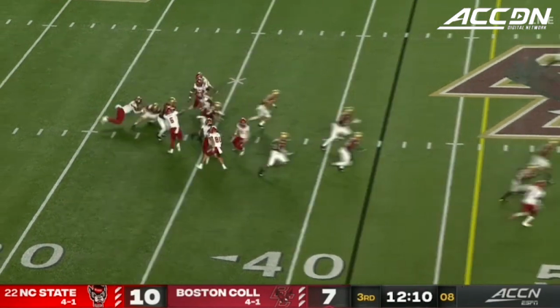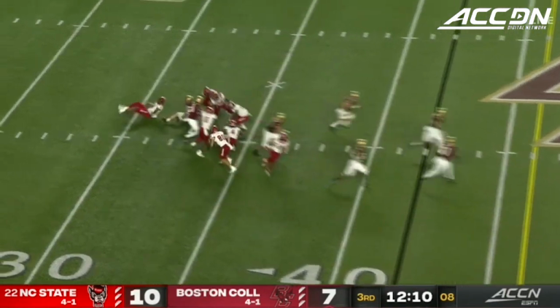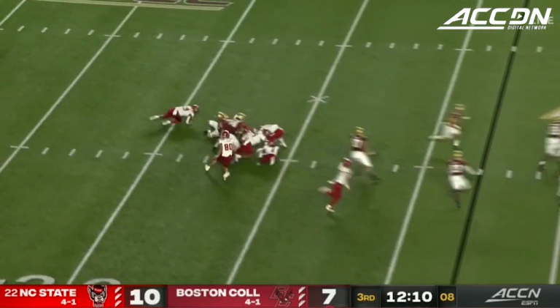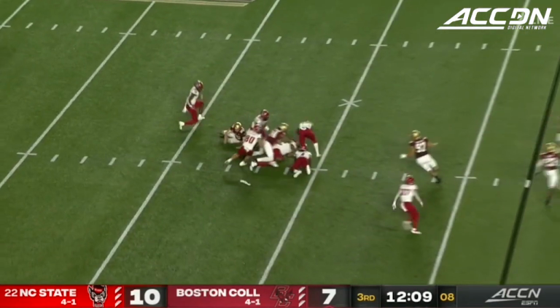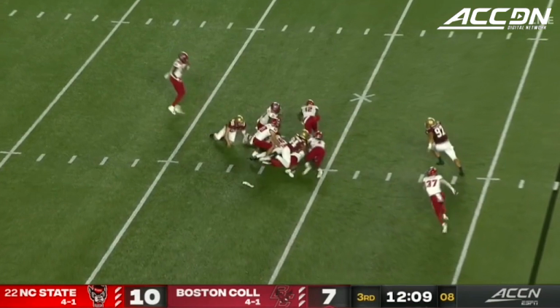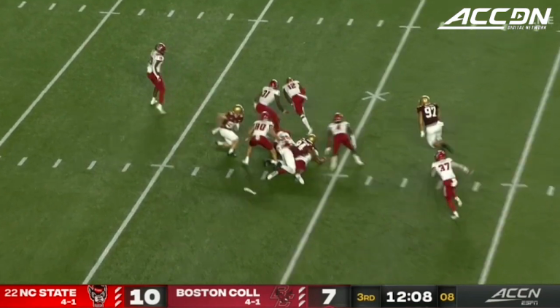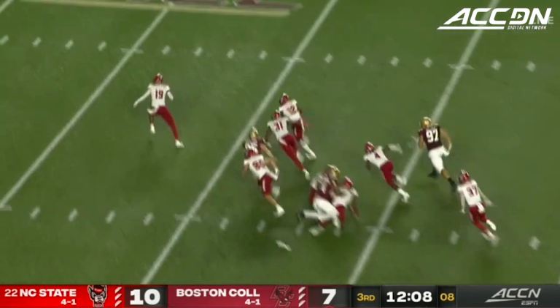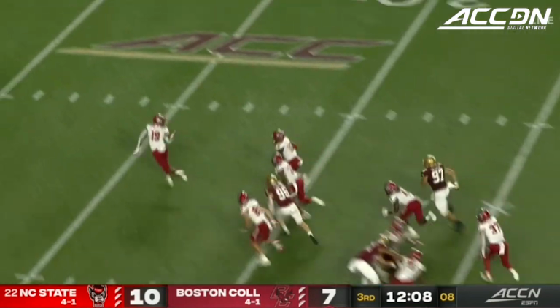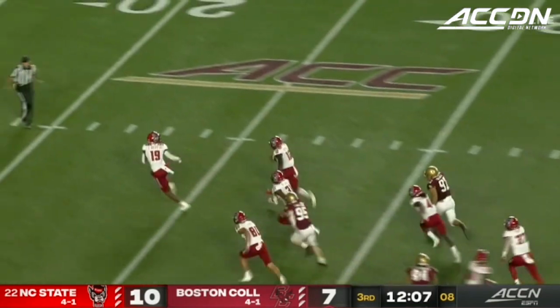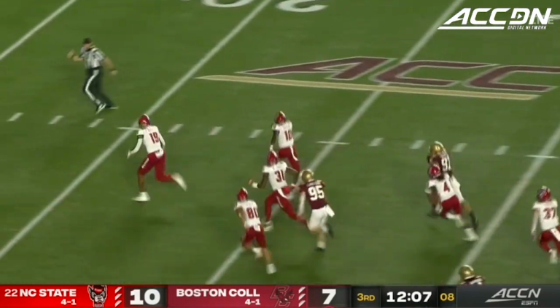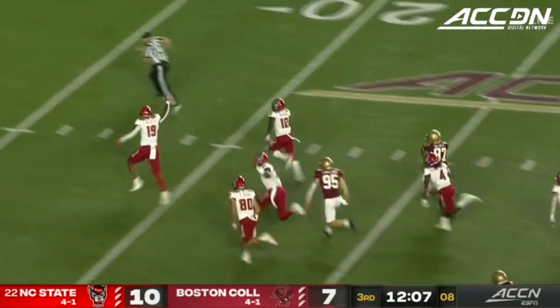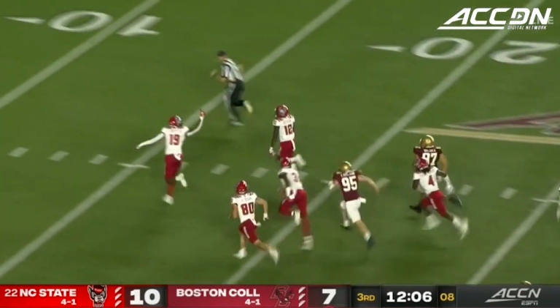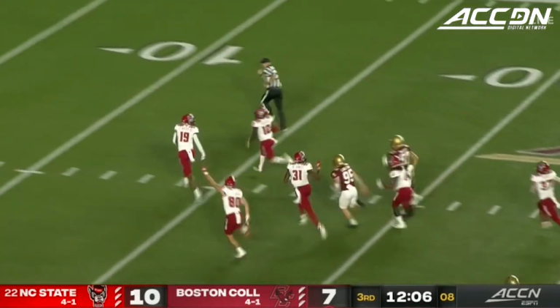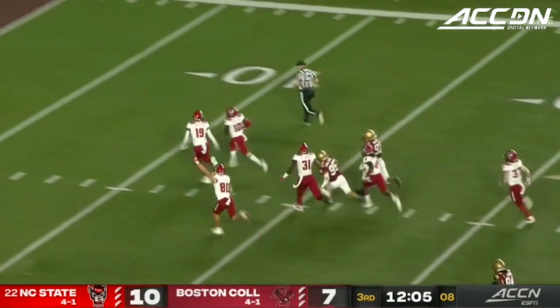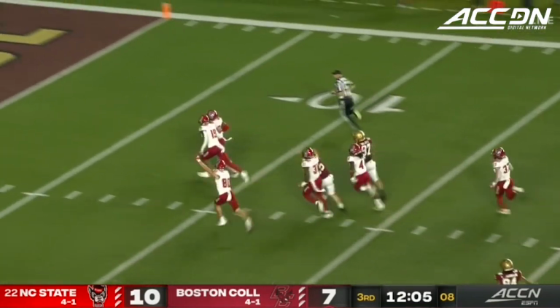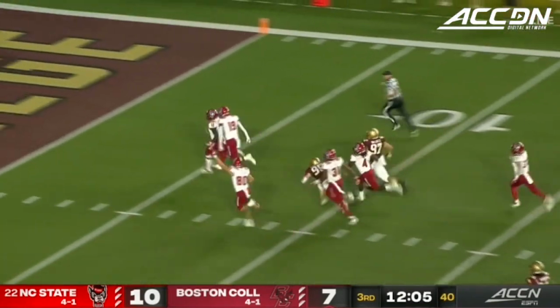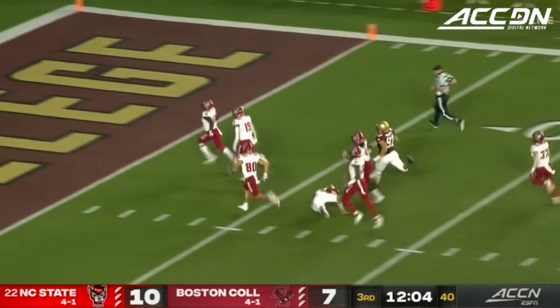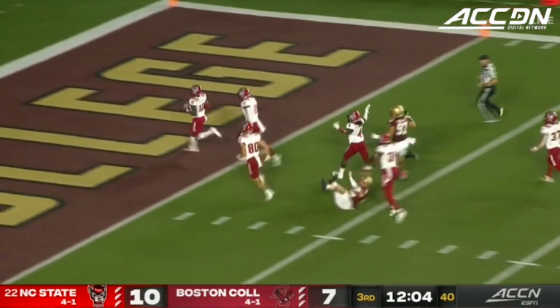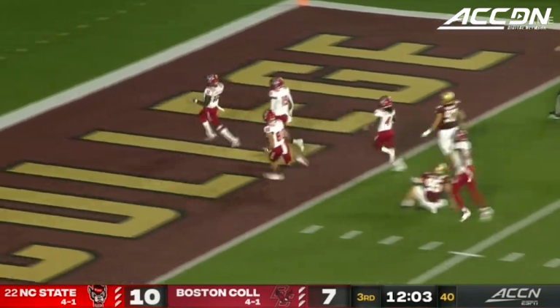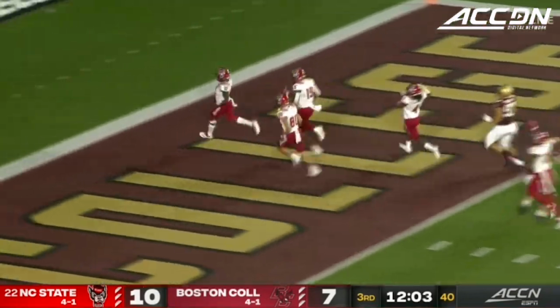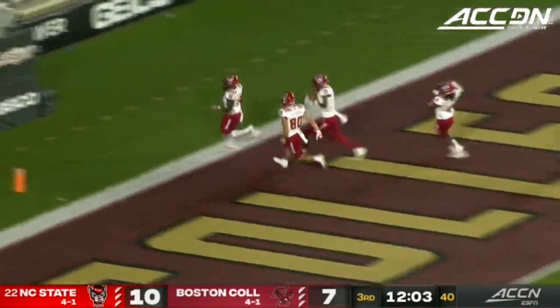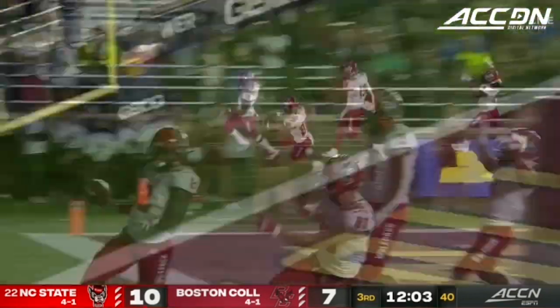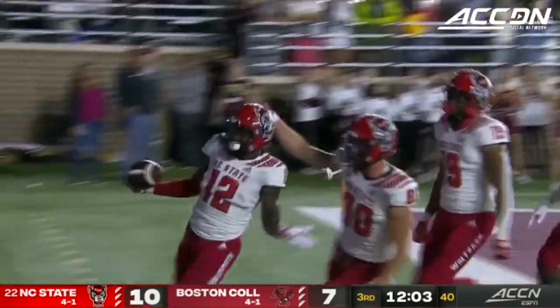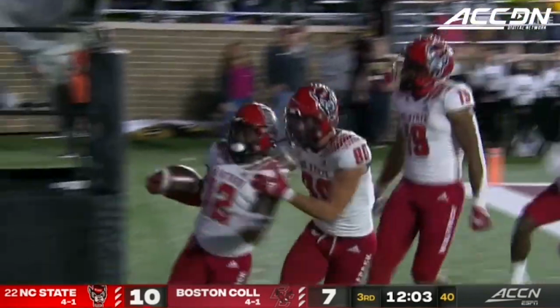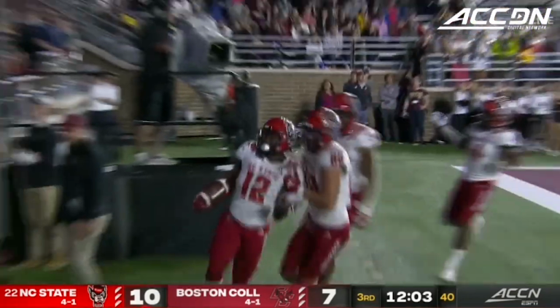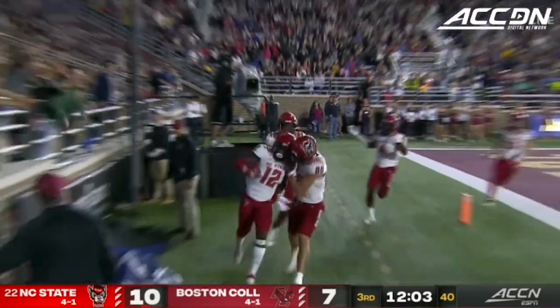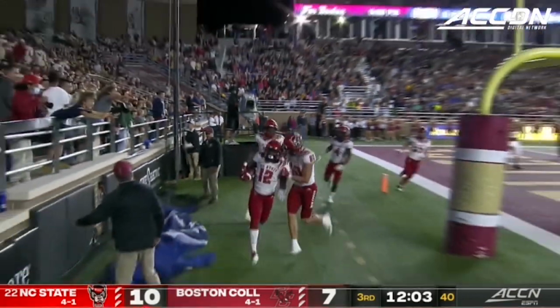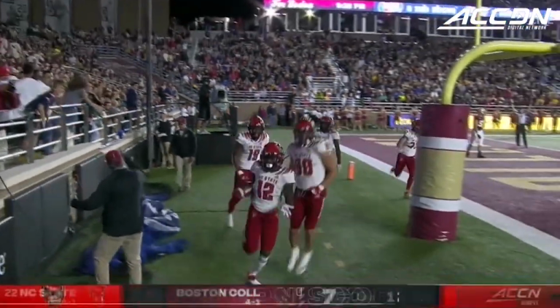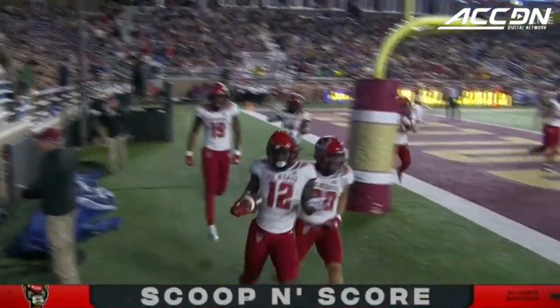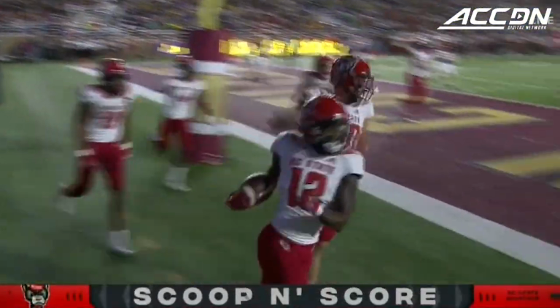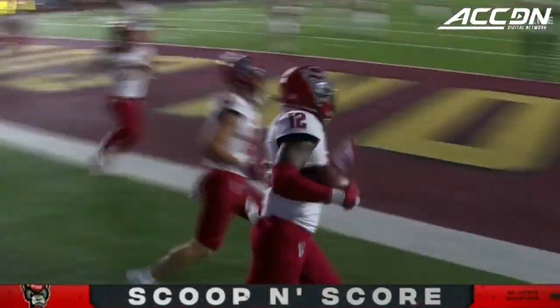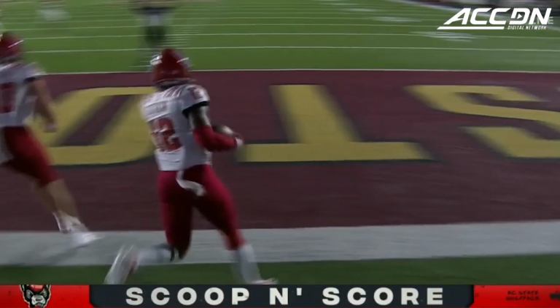Upon the snap it's going to be fumbled — they dropped it. NC State scooping it up. That is going to be Boykin — scoops it up and he is into the end zone for a touchdown for the Wolfpack.